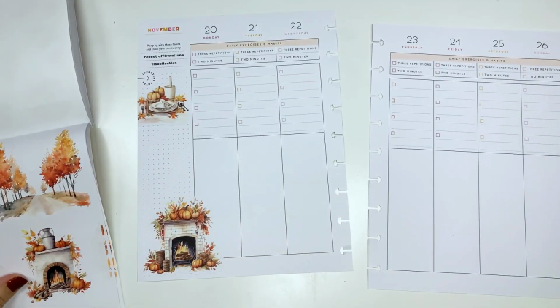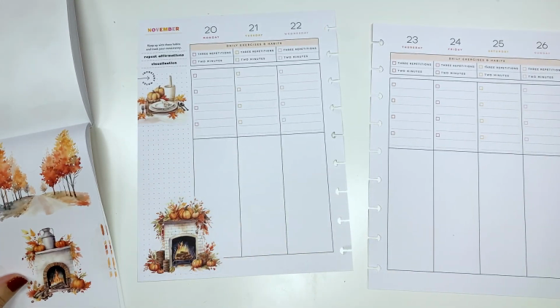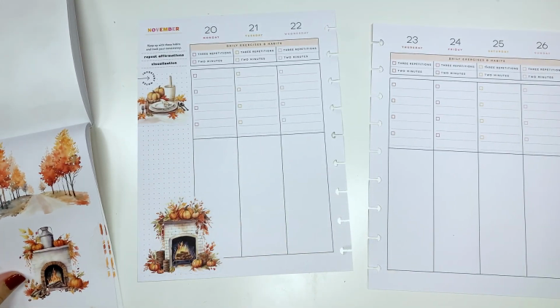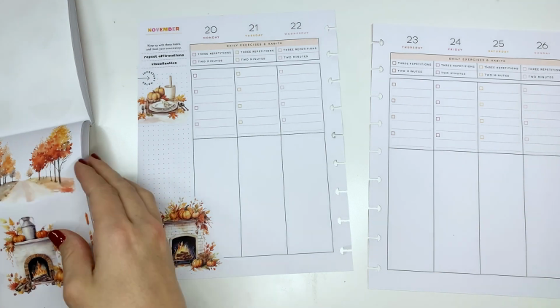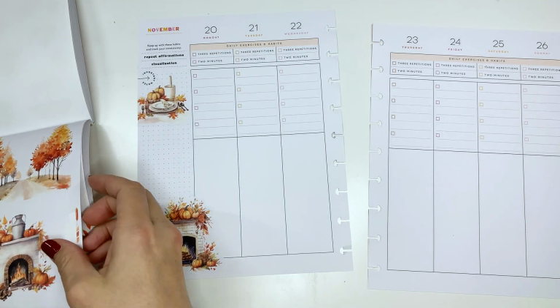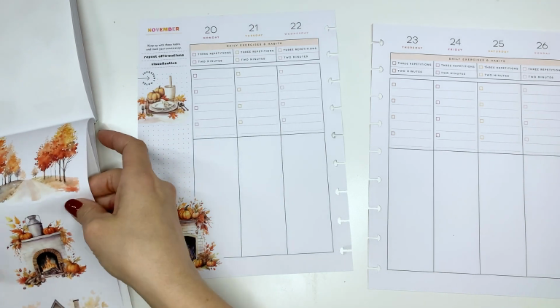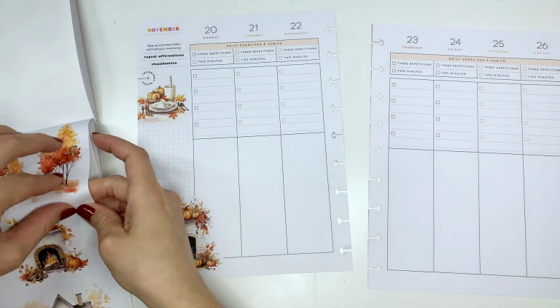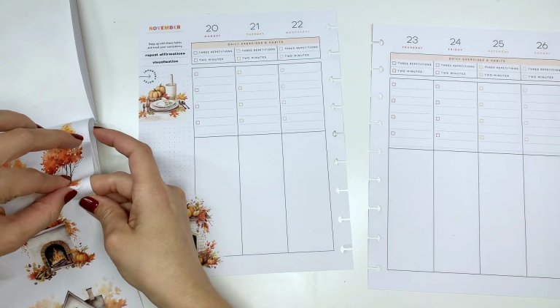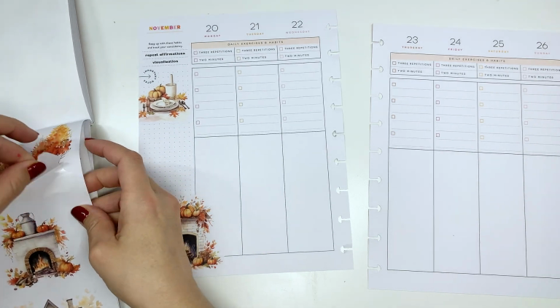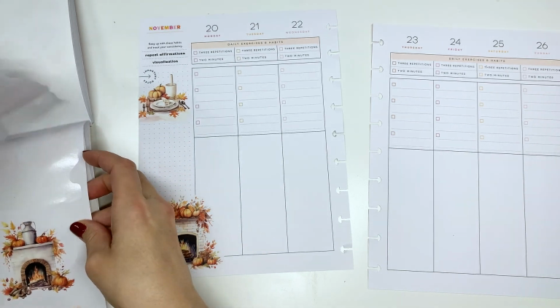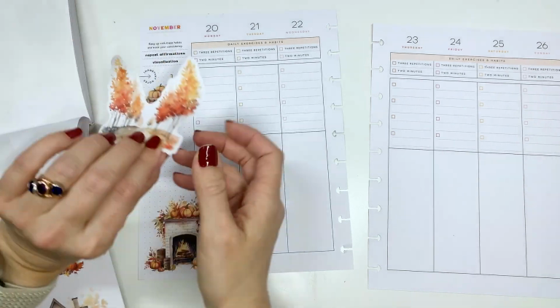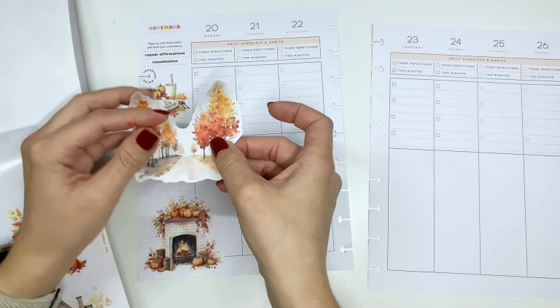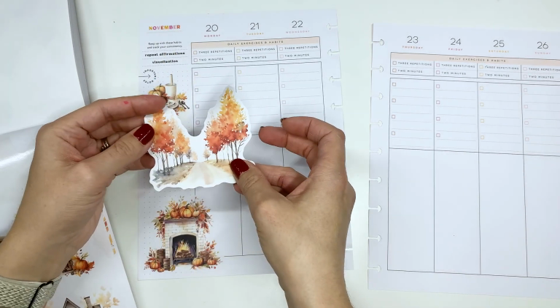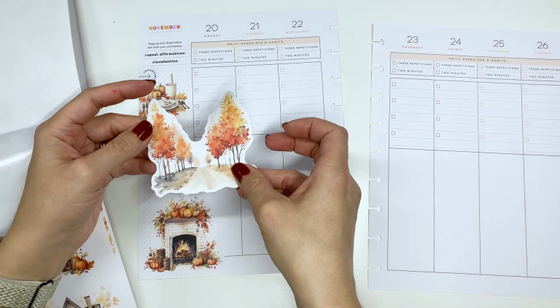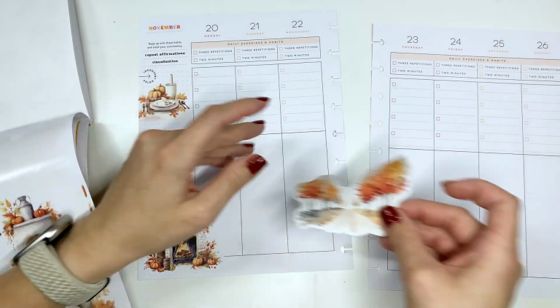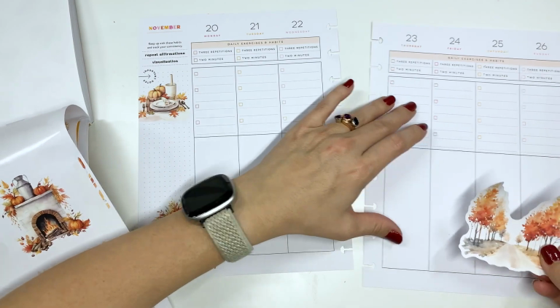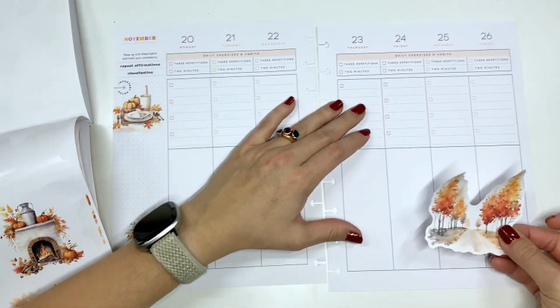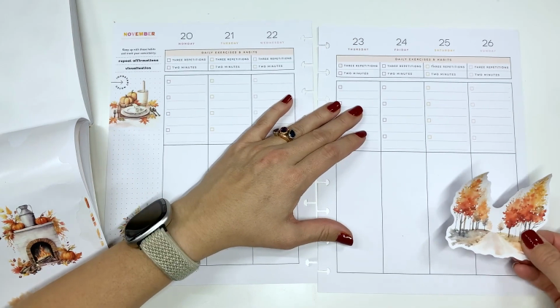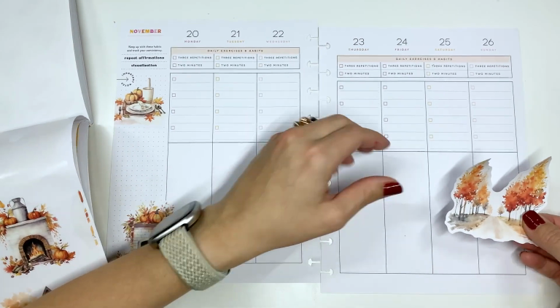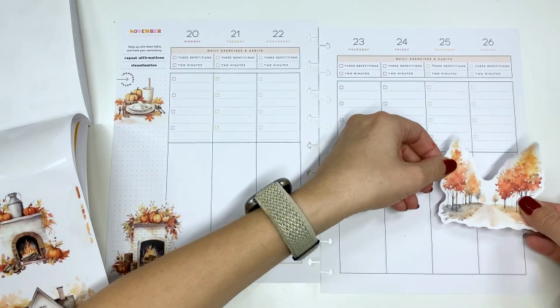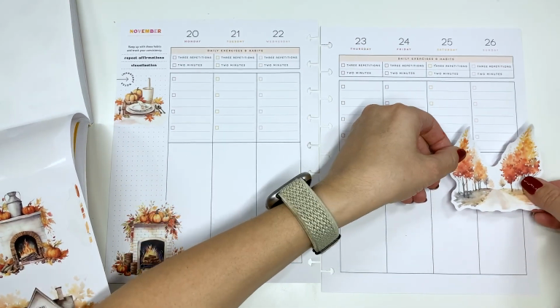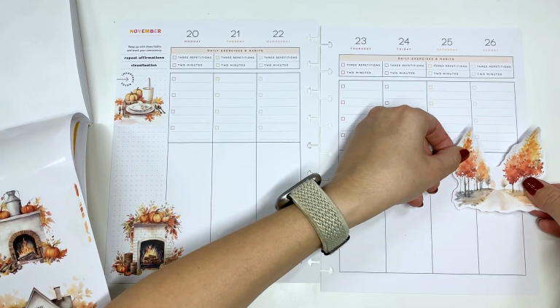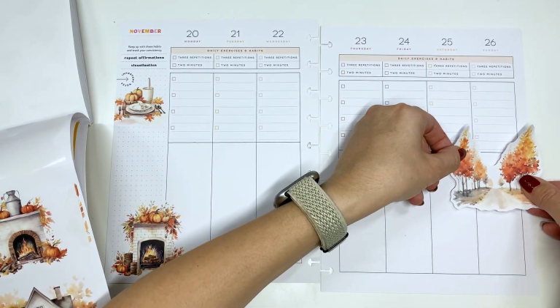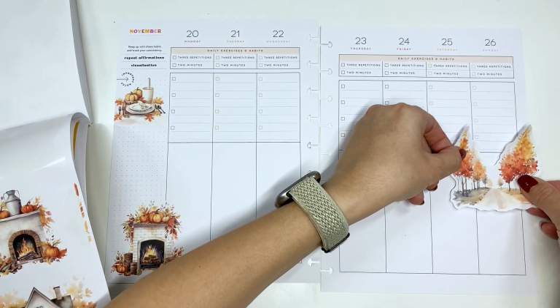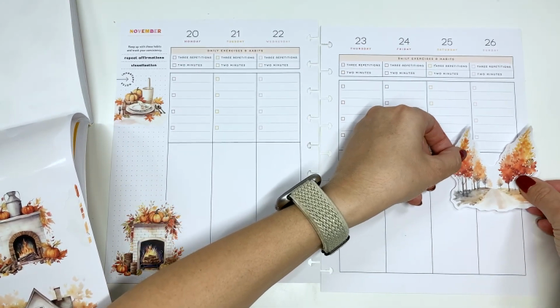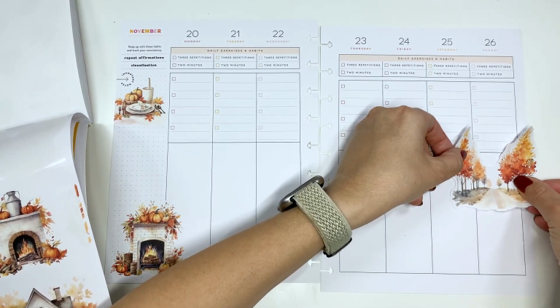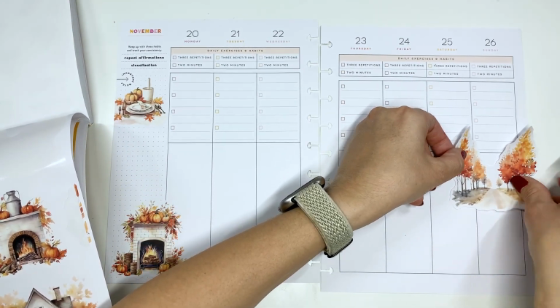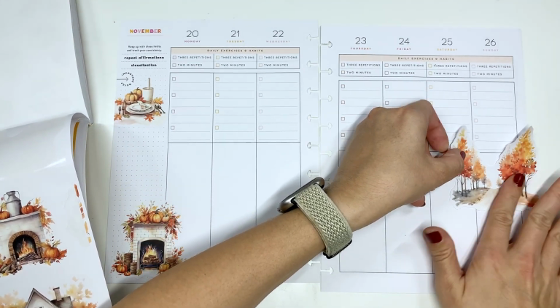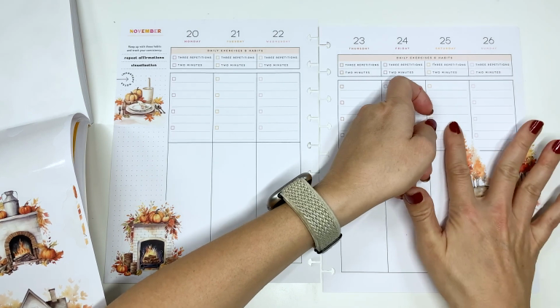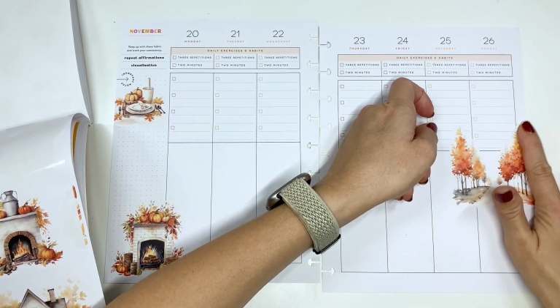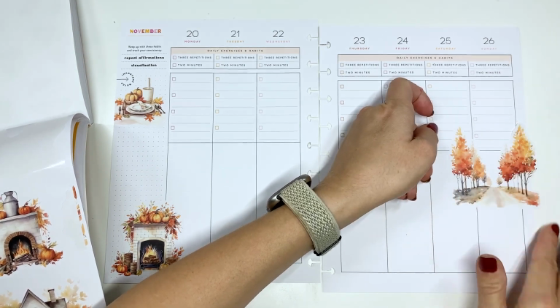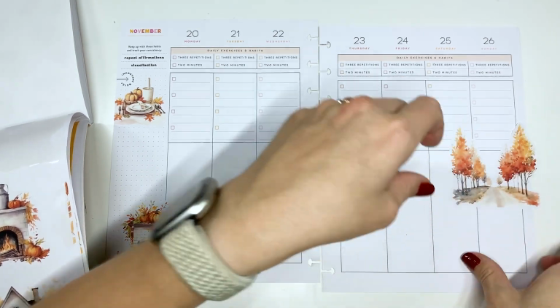The other ones from this page that I want to use are these ones because it is just so pretty. I'll go ahead and put it like that.